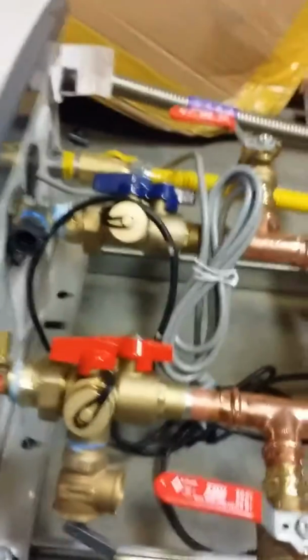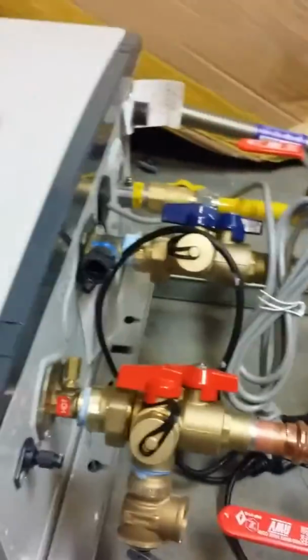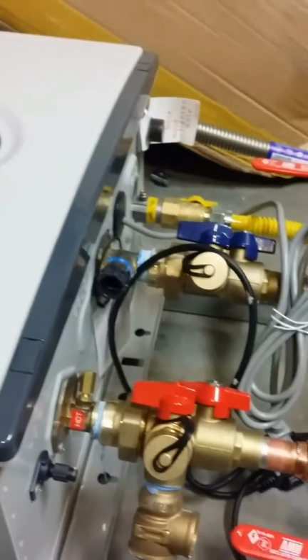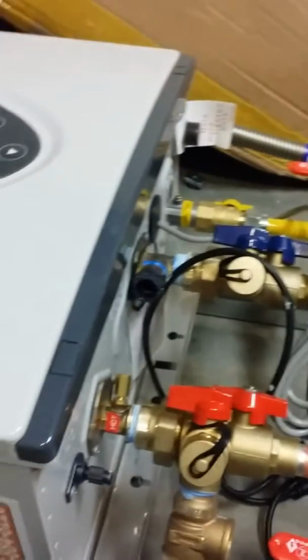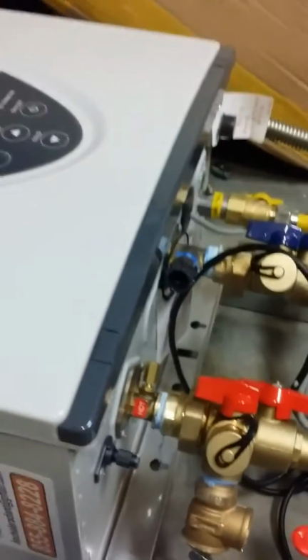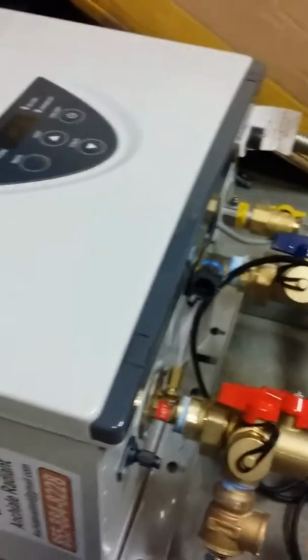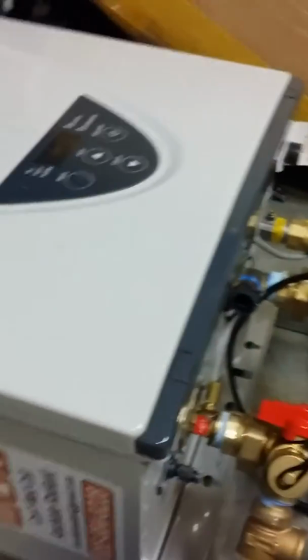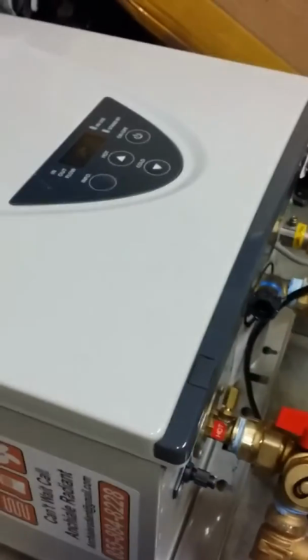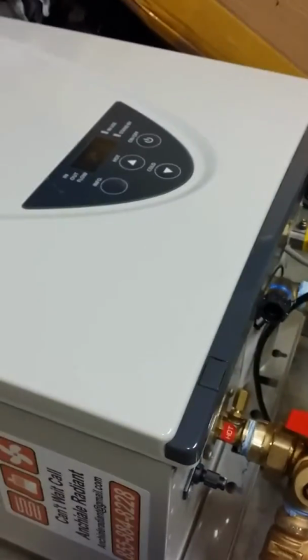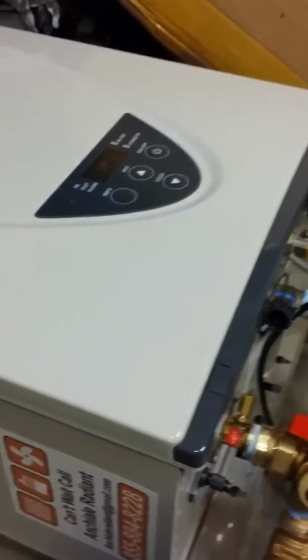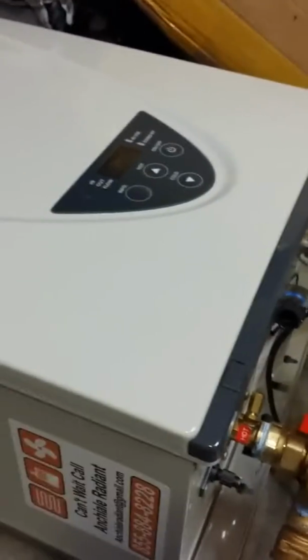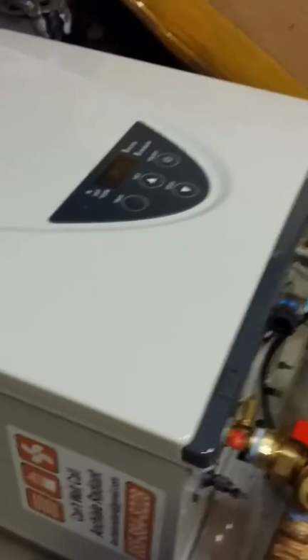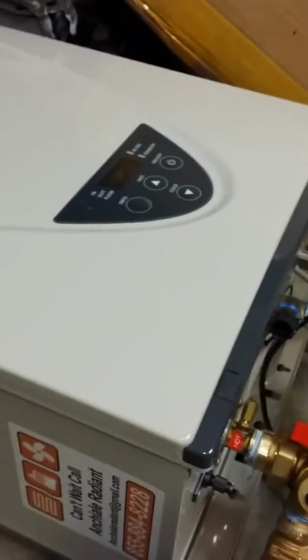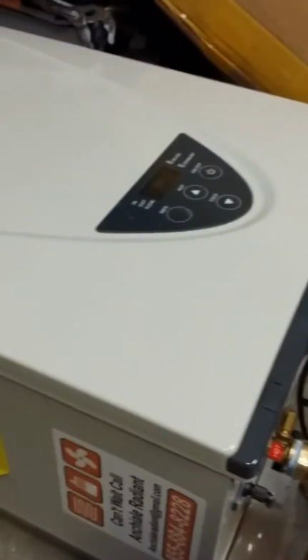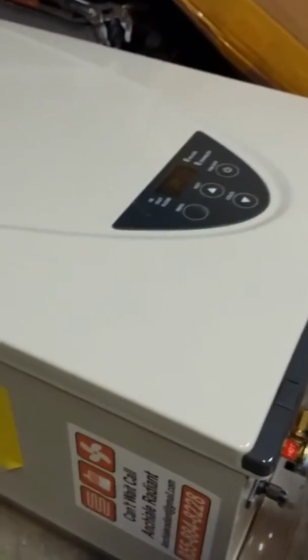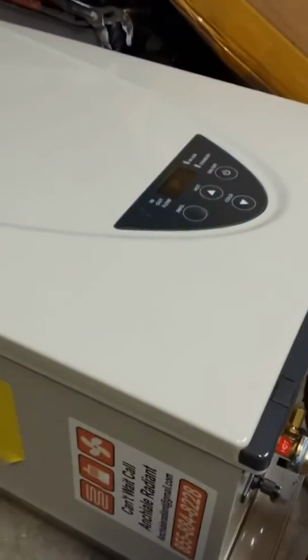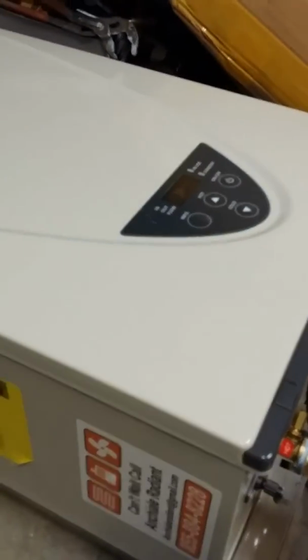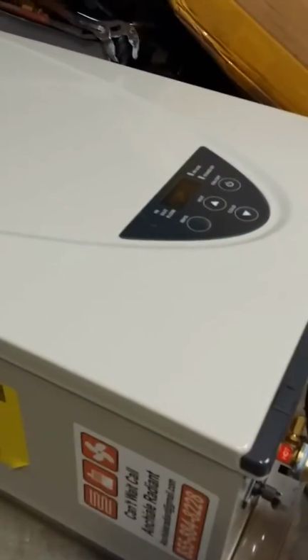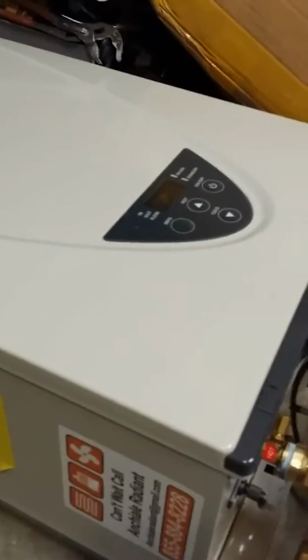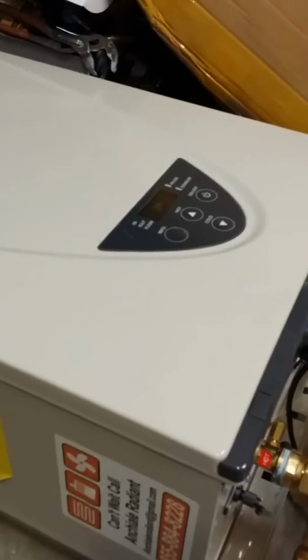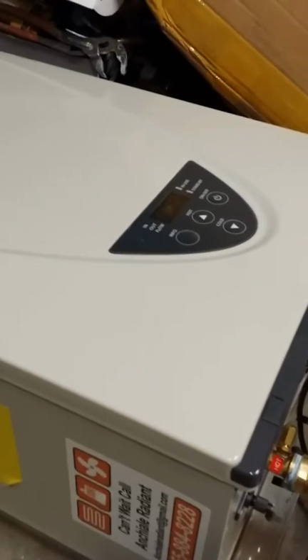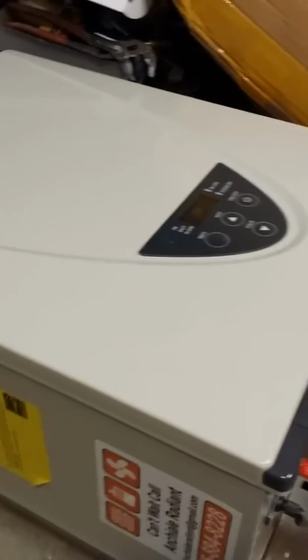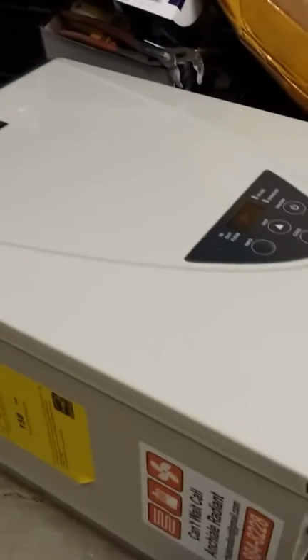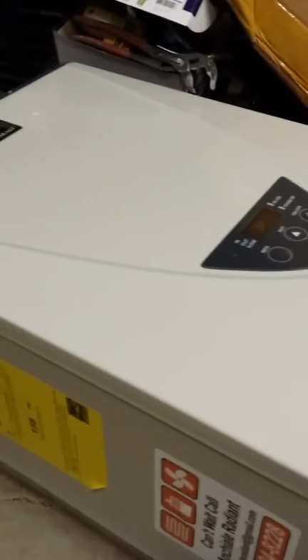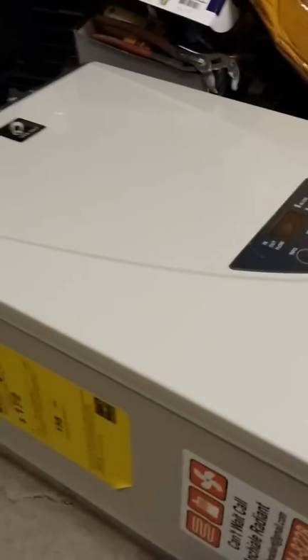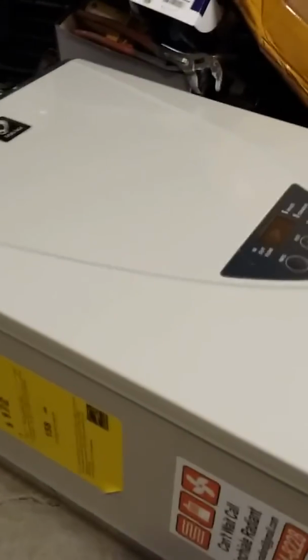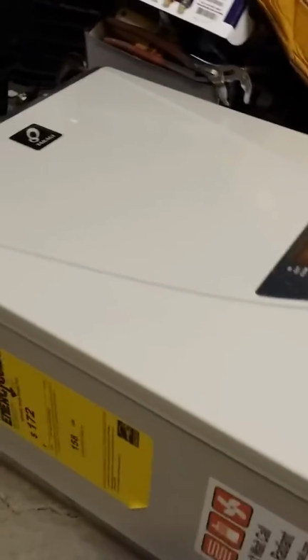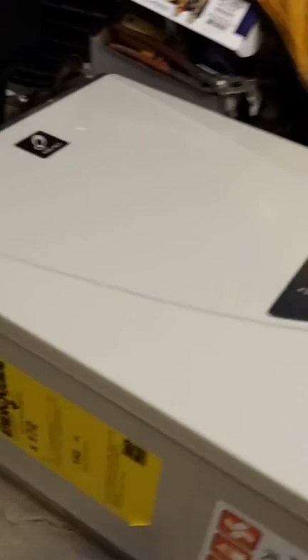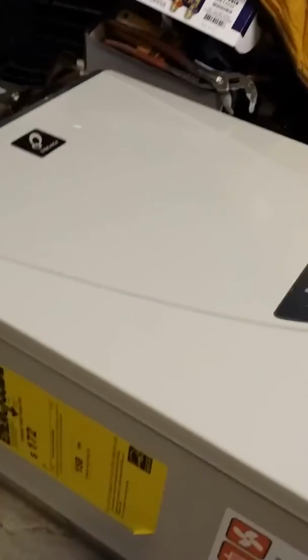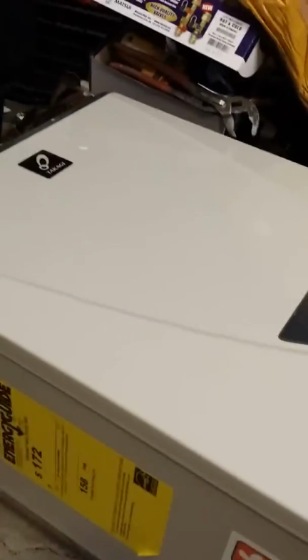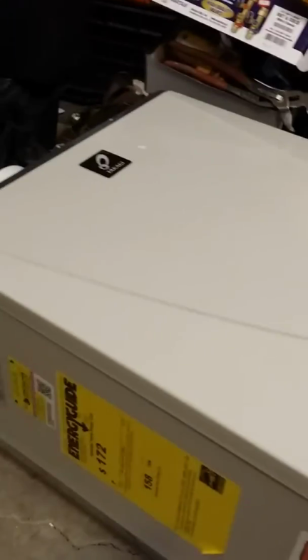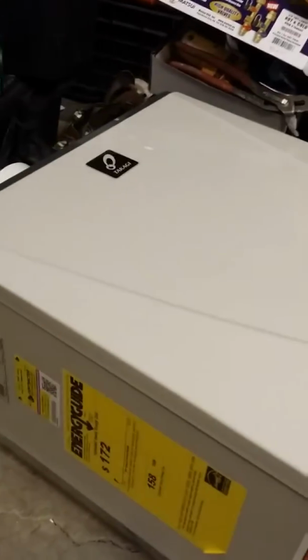This machine is ready for domestic hot water and radiant heating, and it looks like you just got to plug and play — you don't have to build too much out except on your radiant side.